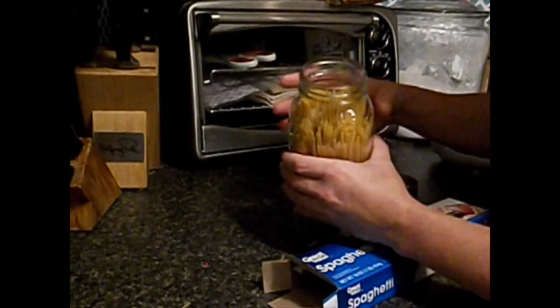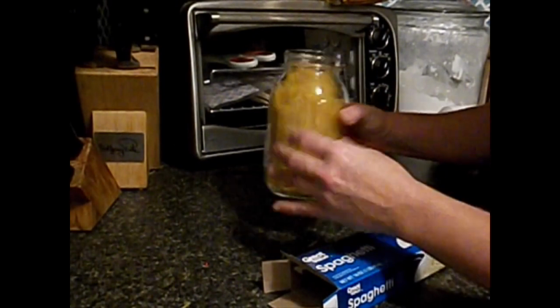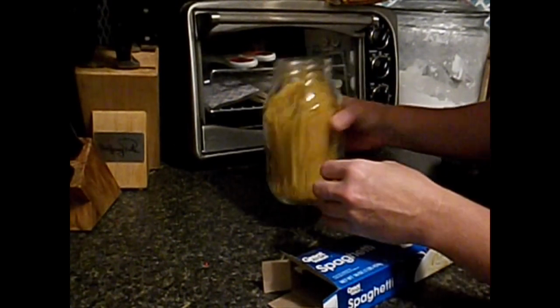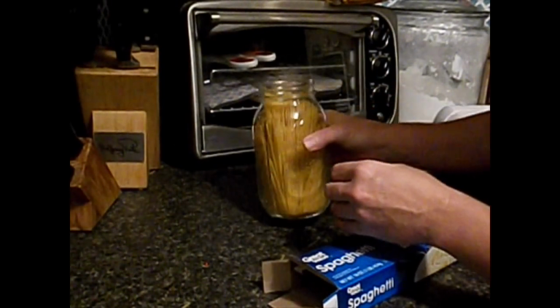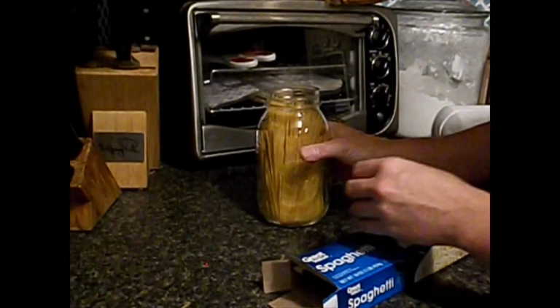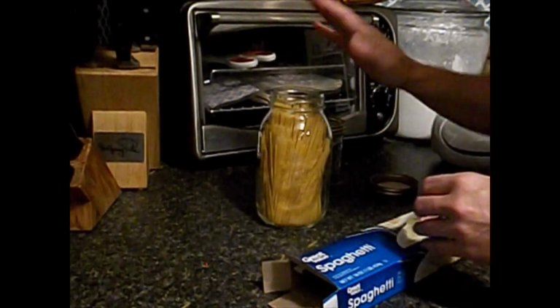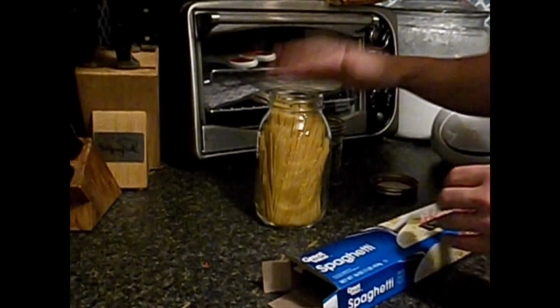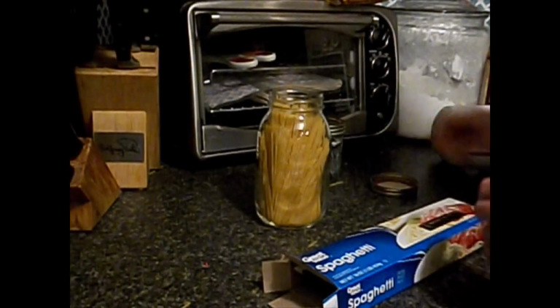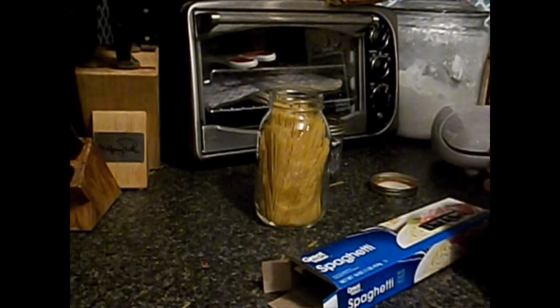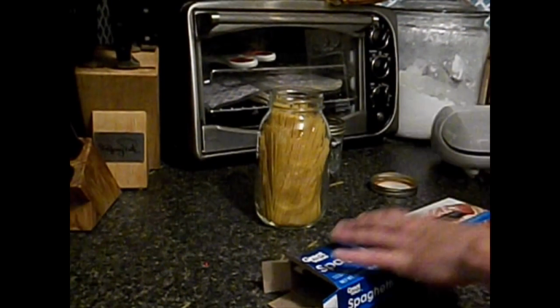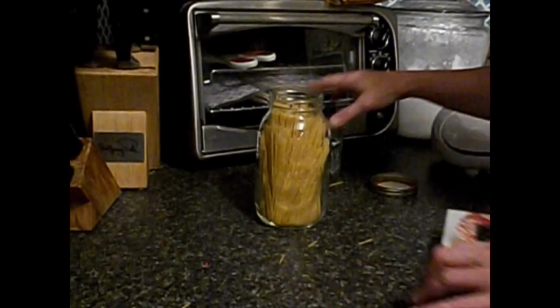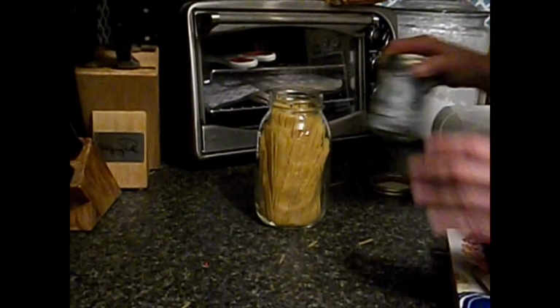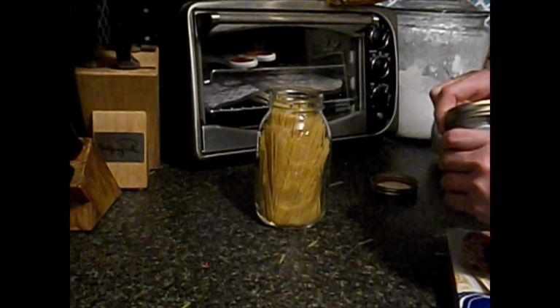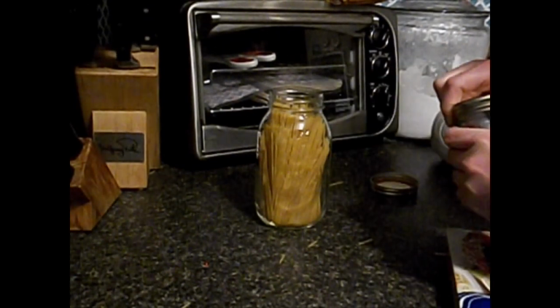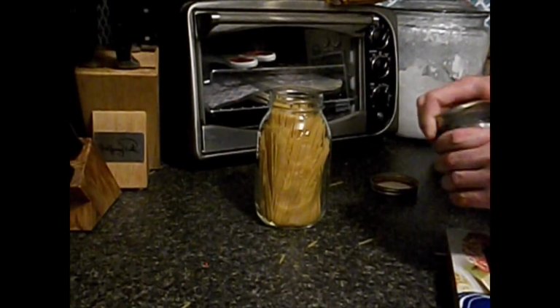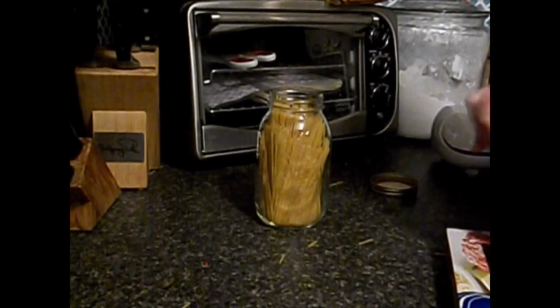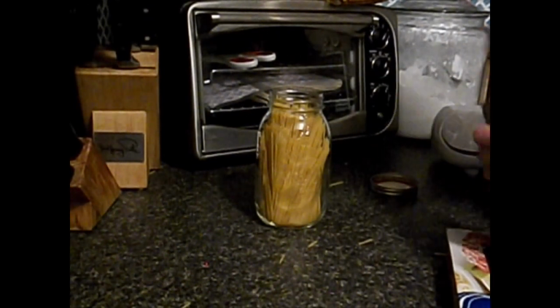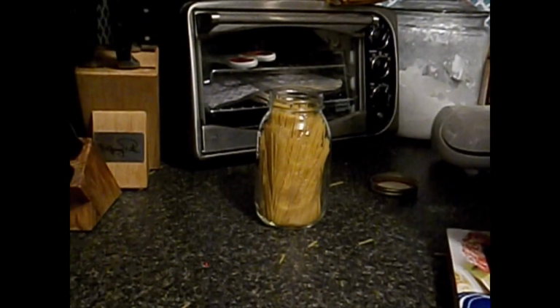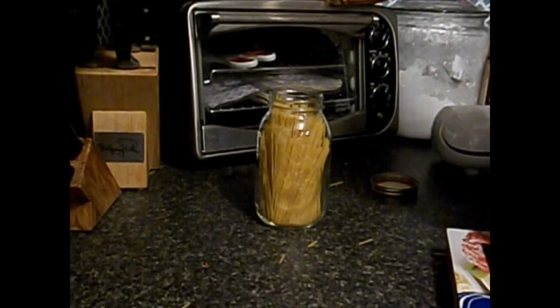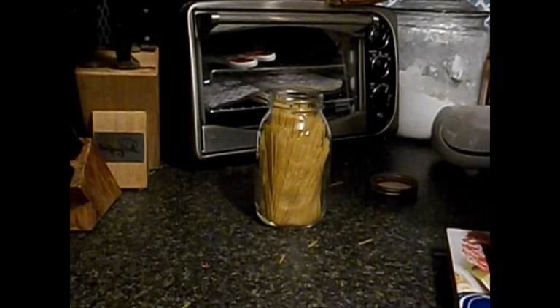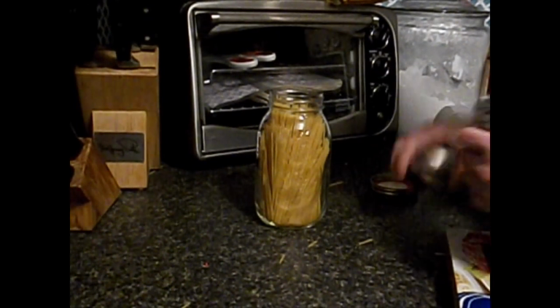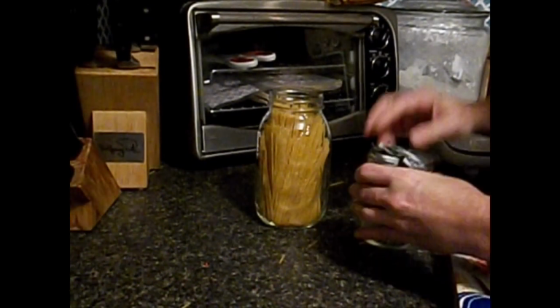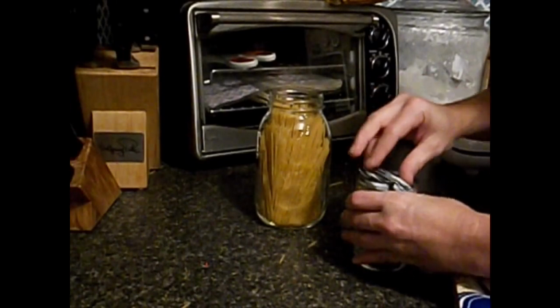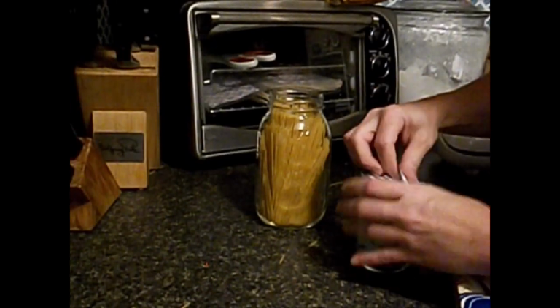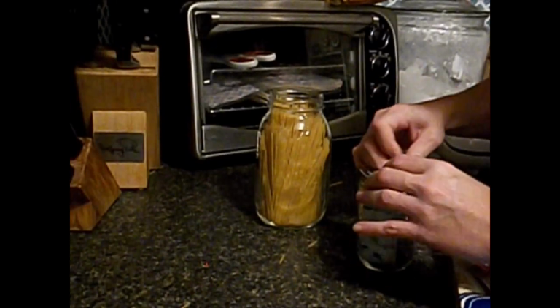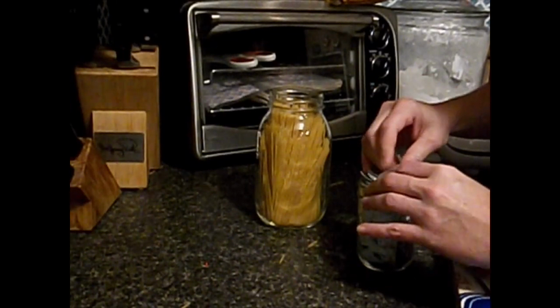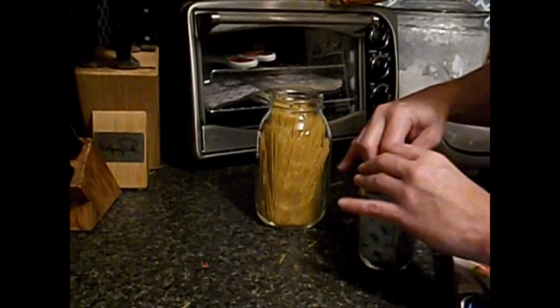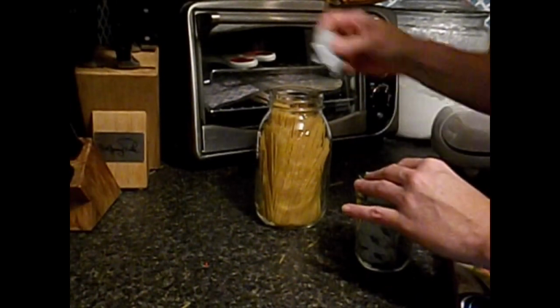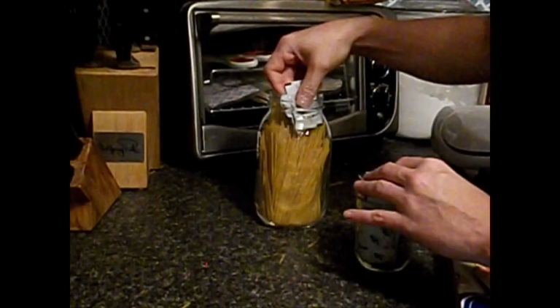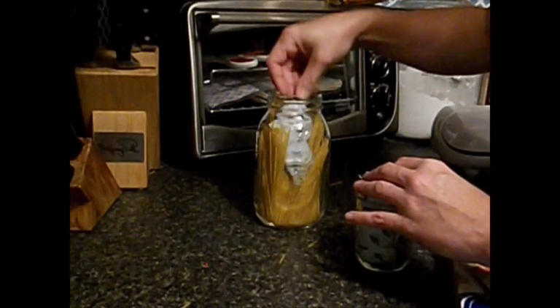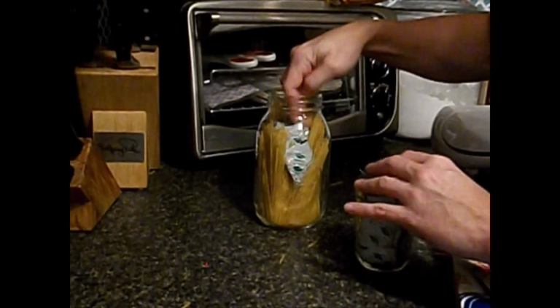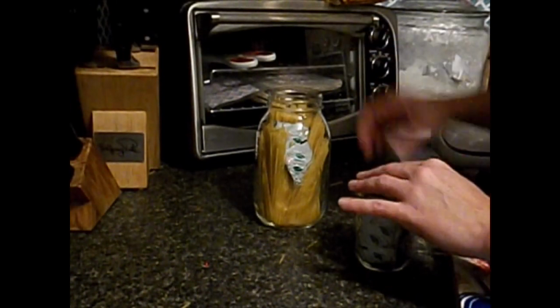But today we're just demonstrating how easy it is to do this. We've got our noodles in. Now we need our oxygen absorbers, and we're going to put four in here just because we have extra air.